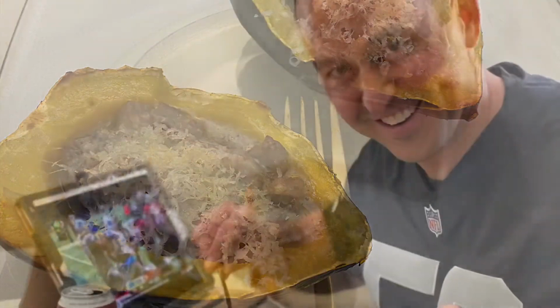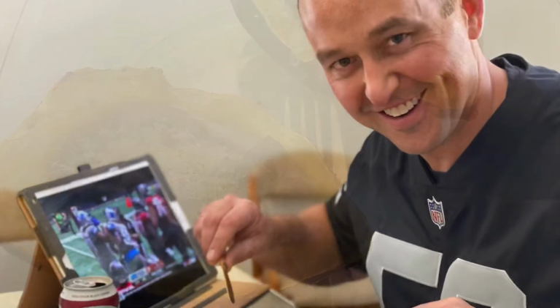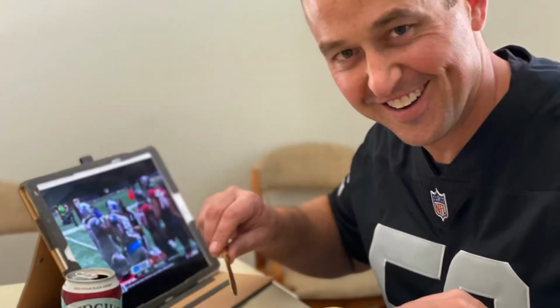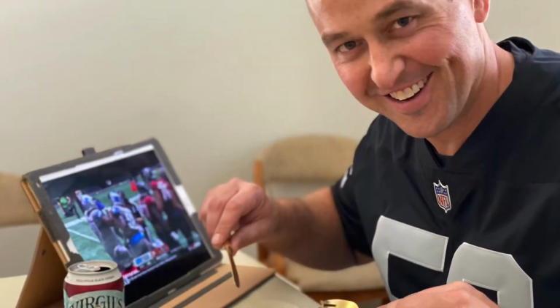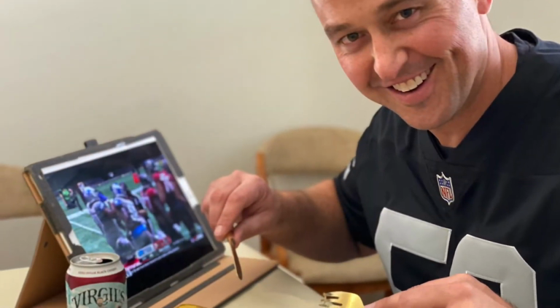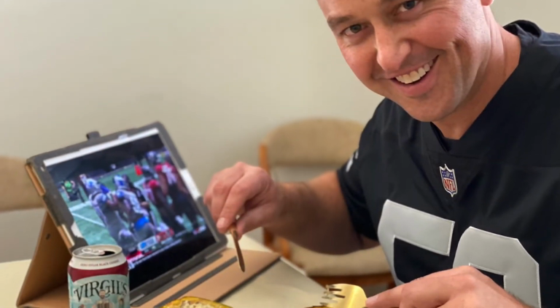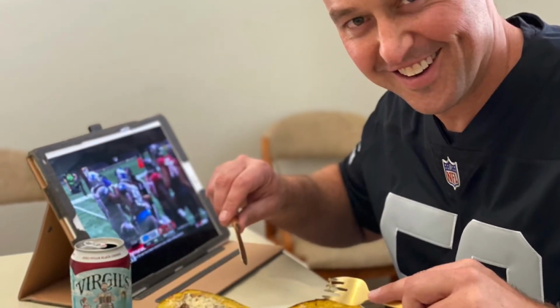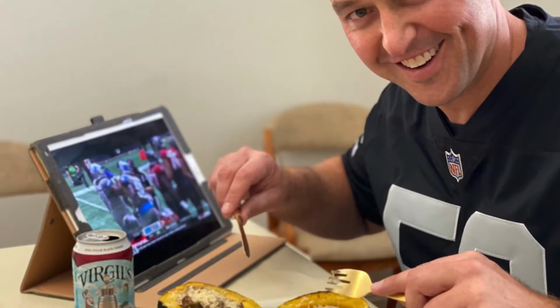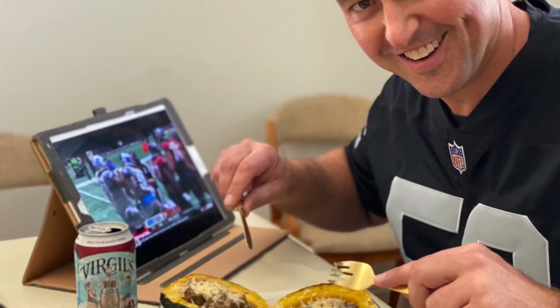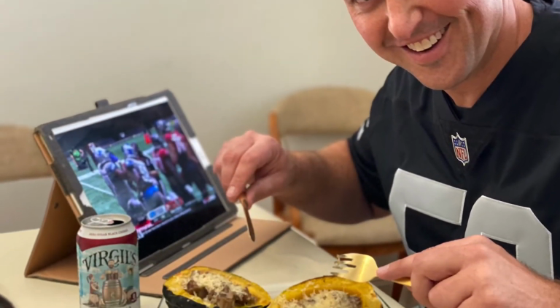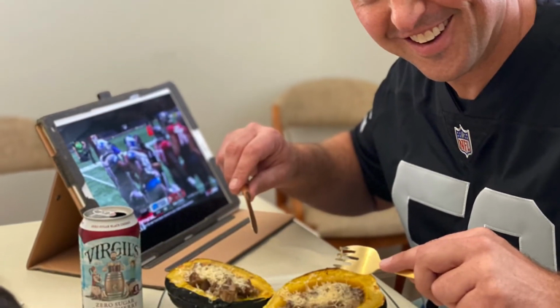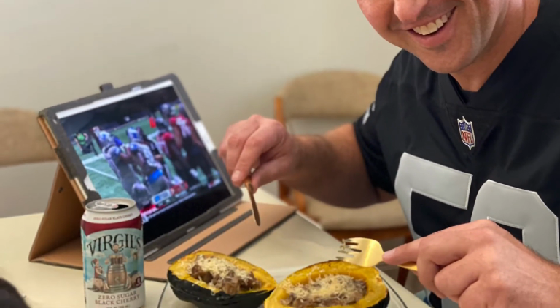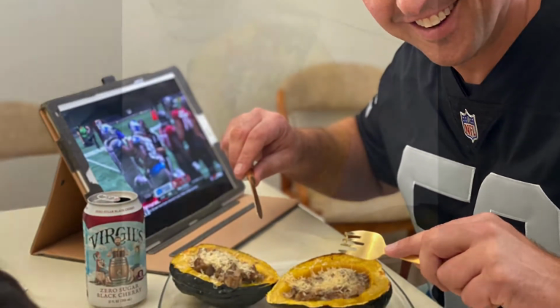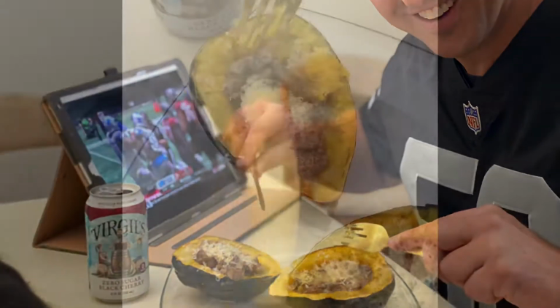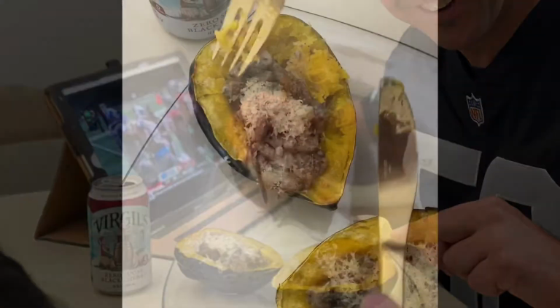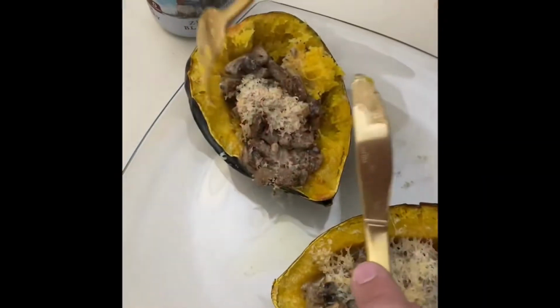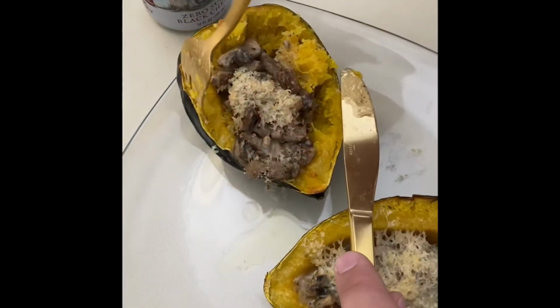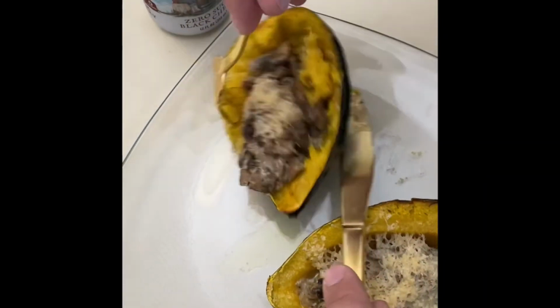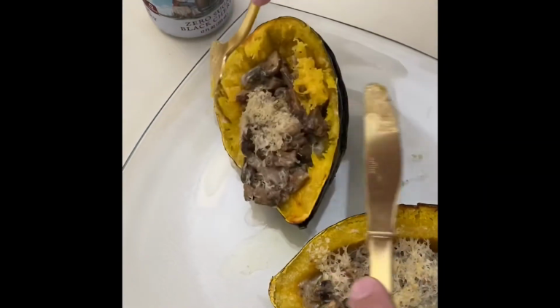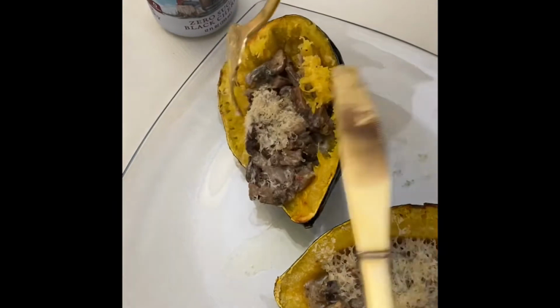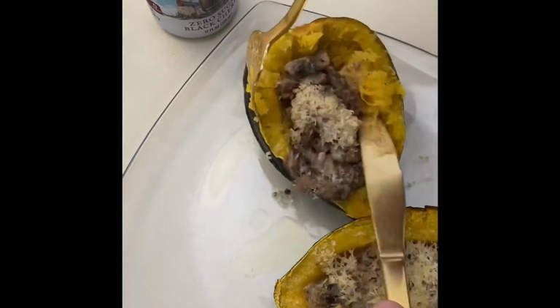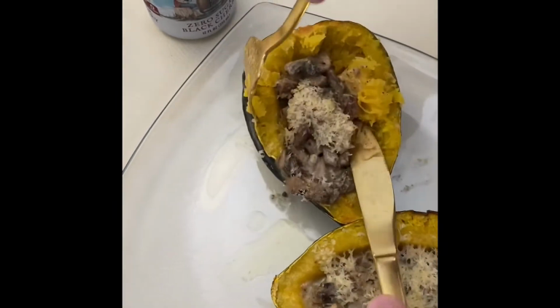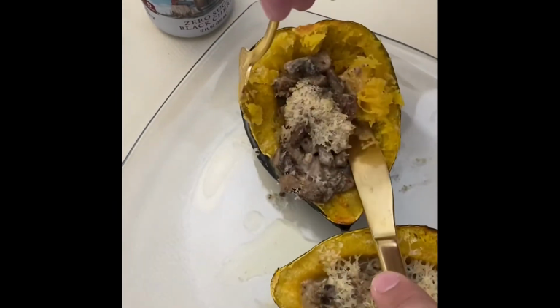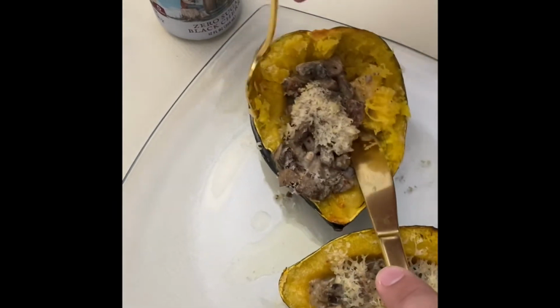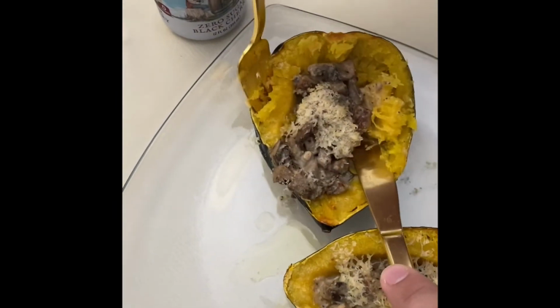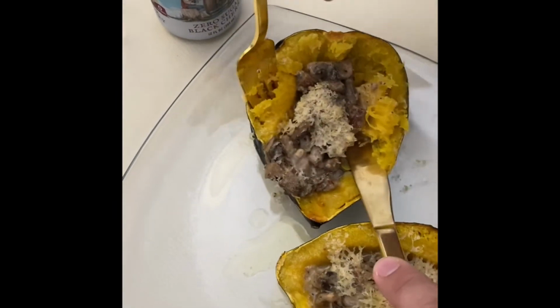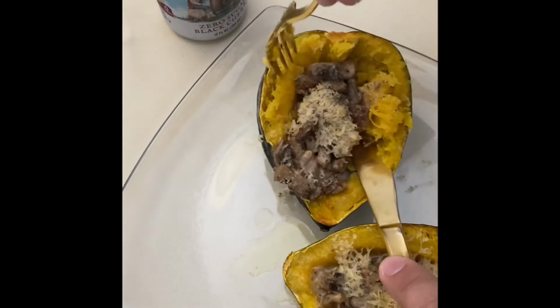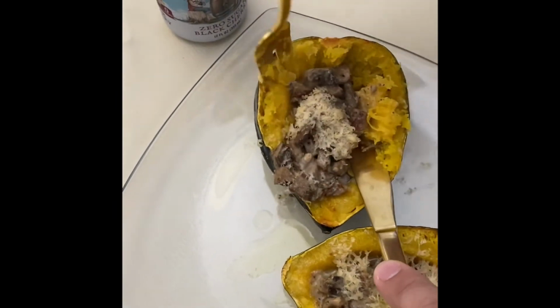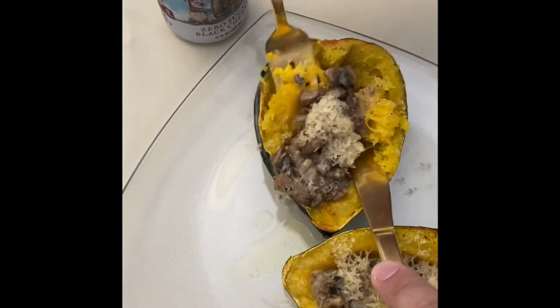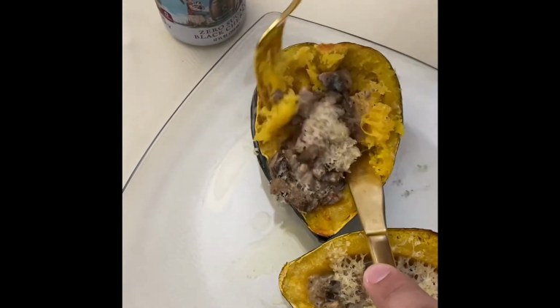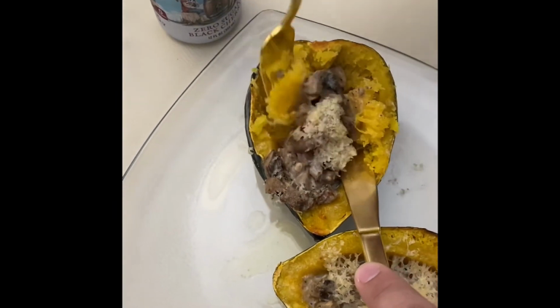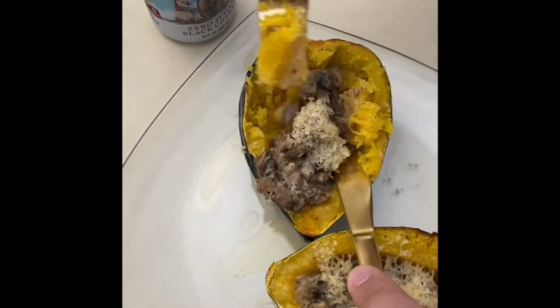I hope you enjoy this lovely fall recipe that is low carb and high in fat. Please give my YouTube channel a follow if you'd like to see more videos like this.